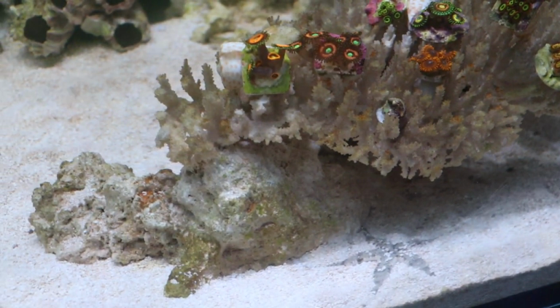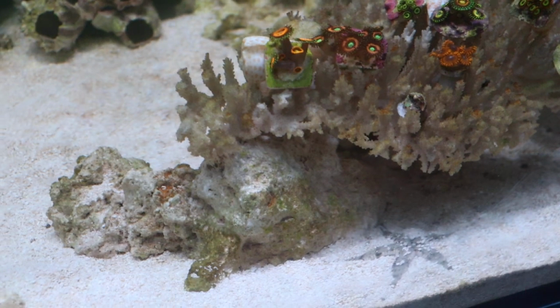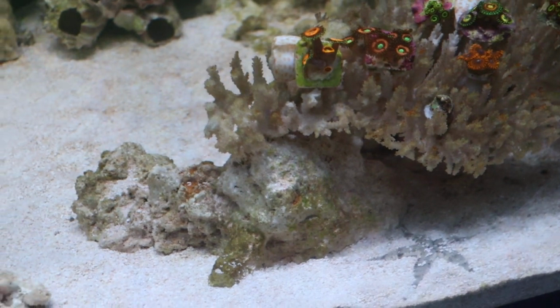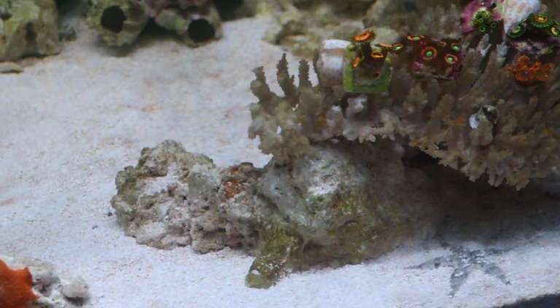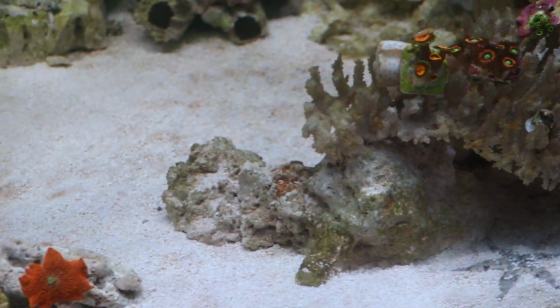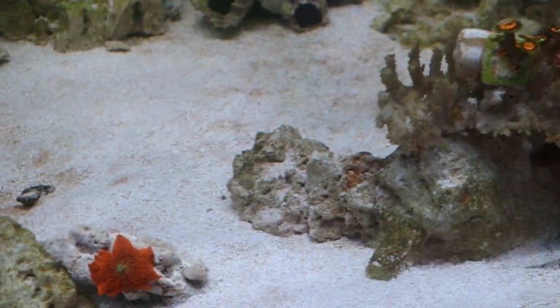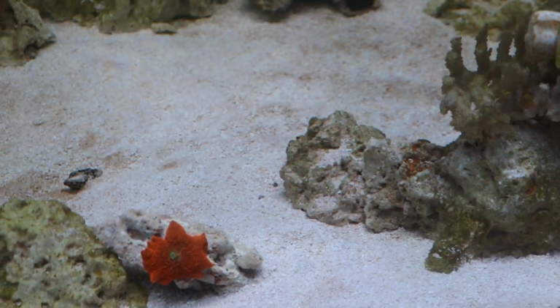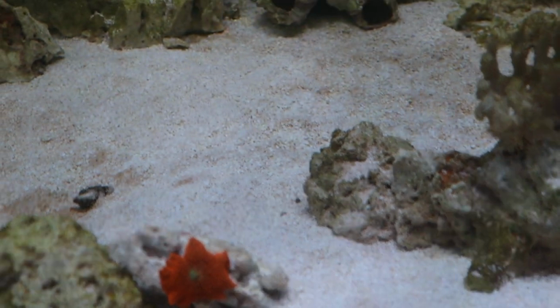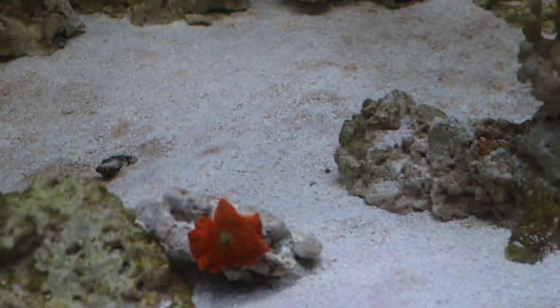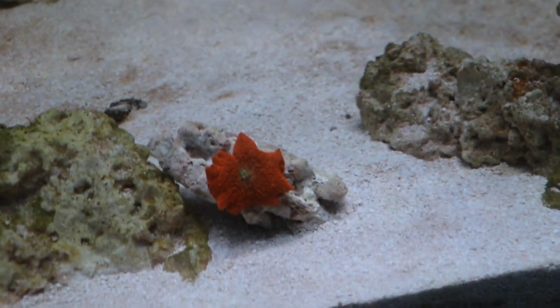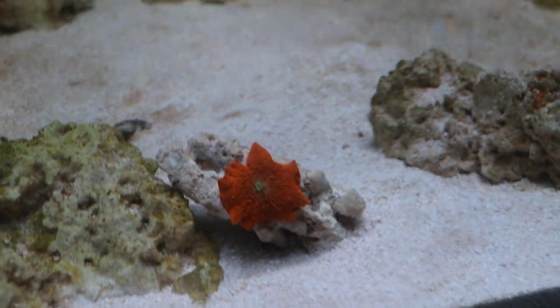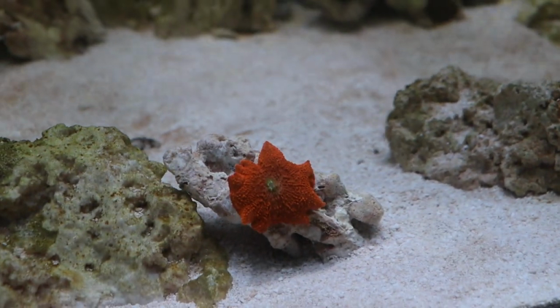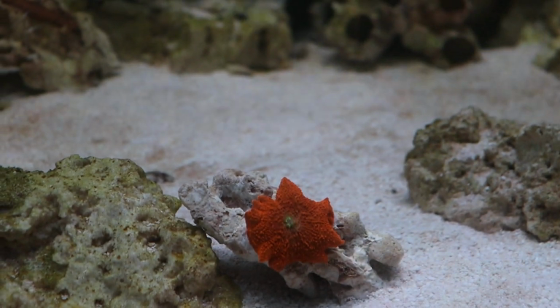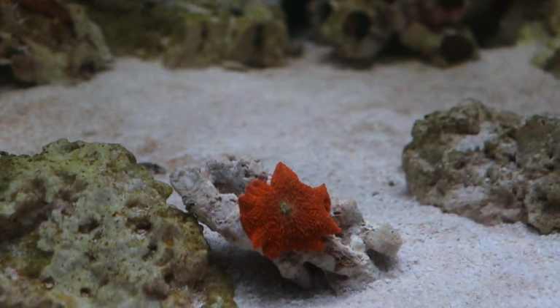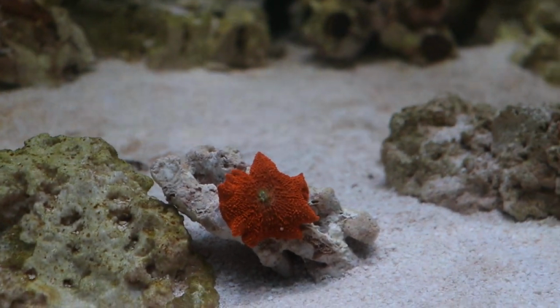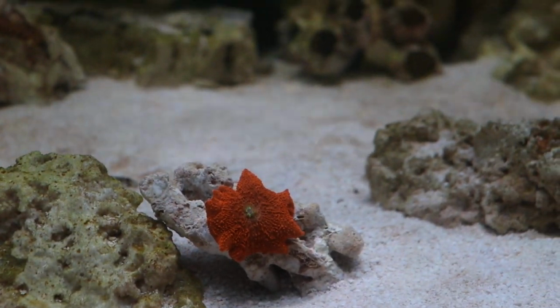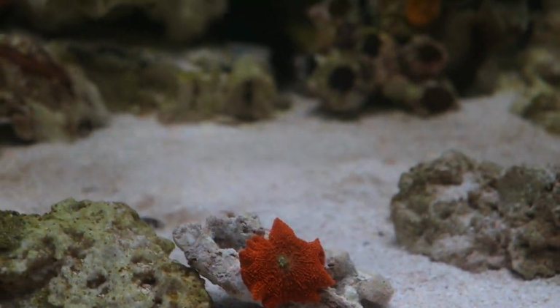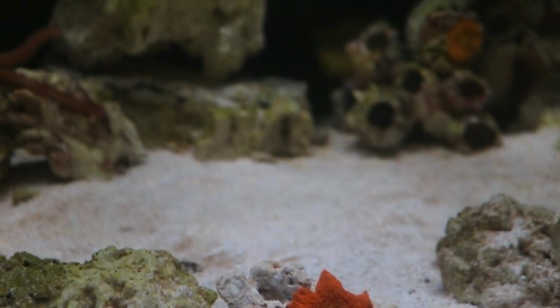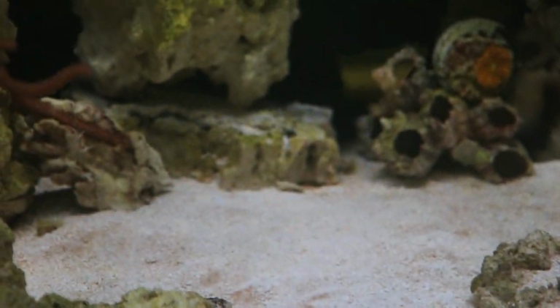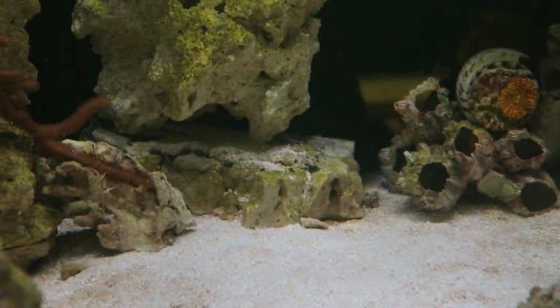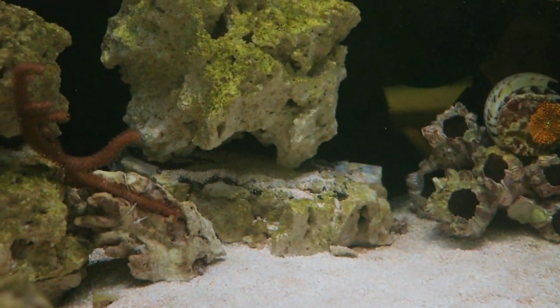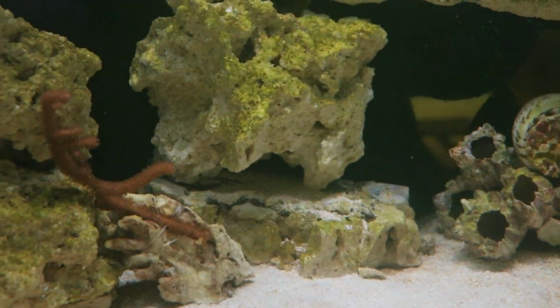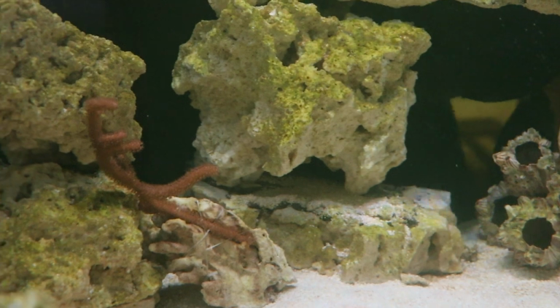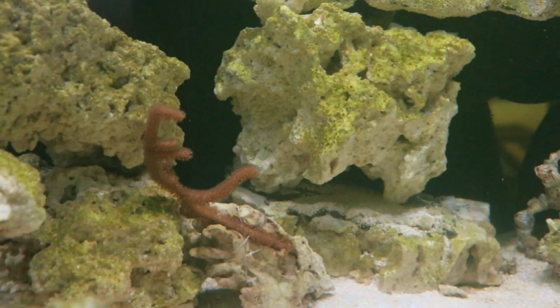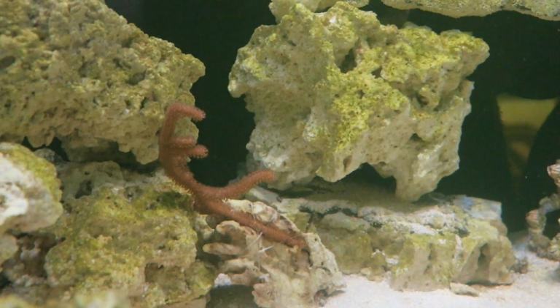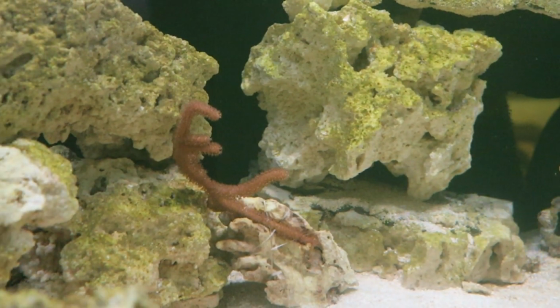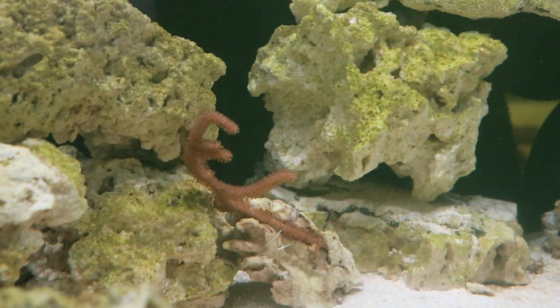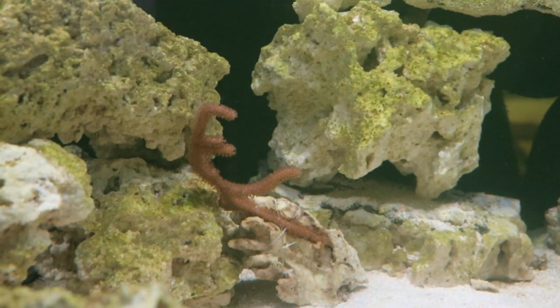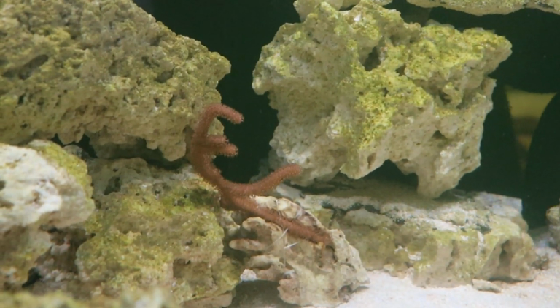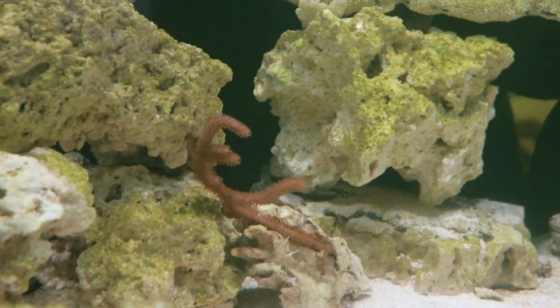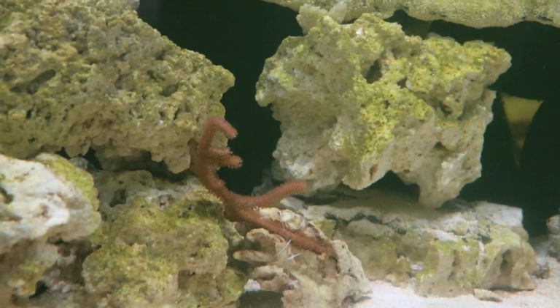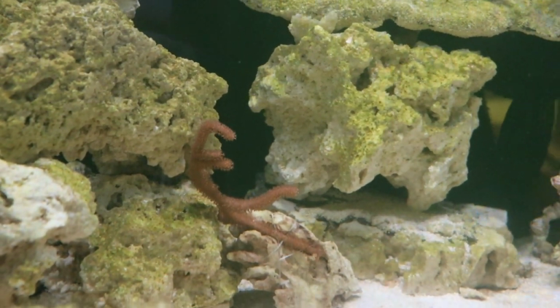We have another Actinodiscus that is very bright red with a green mouth, and my first gorgonia at the very end — and that's basically it.